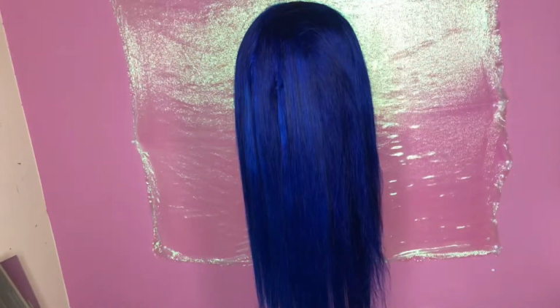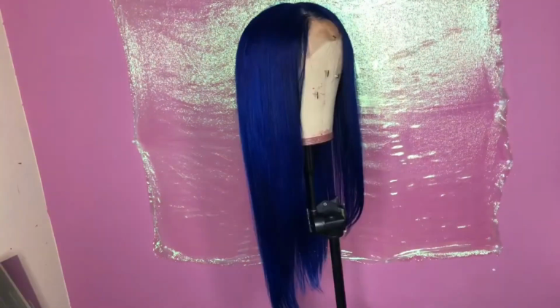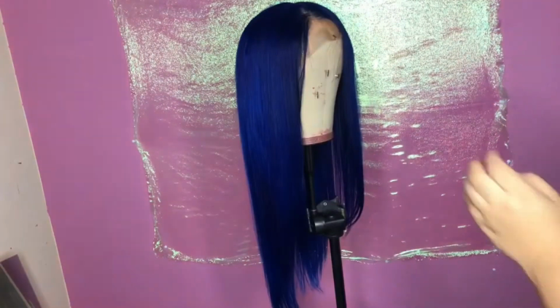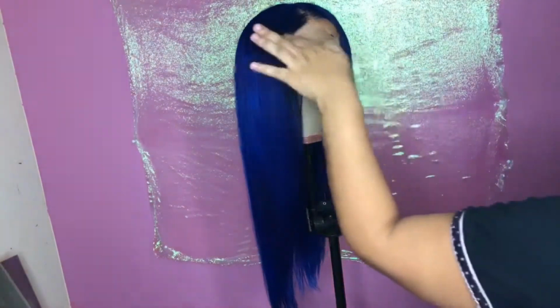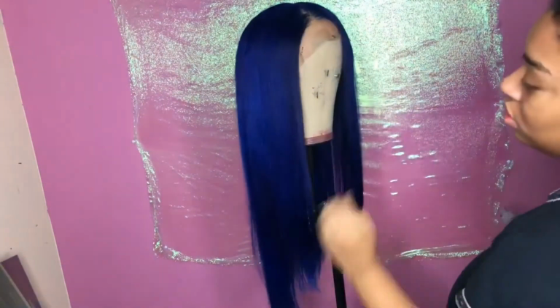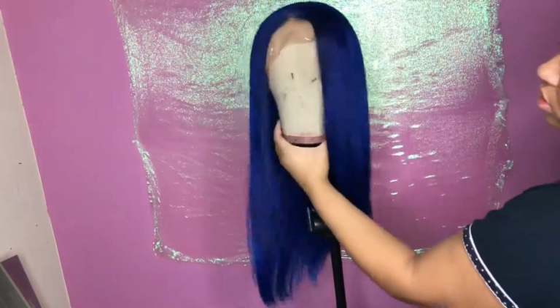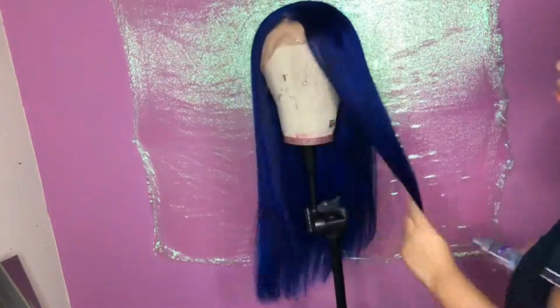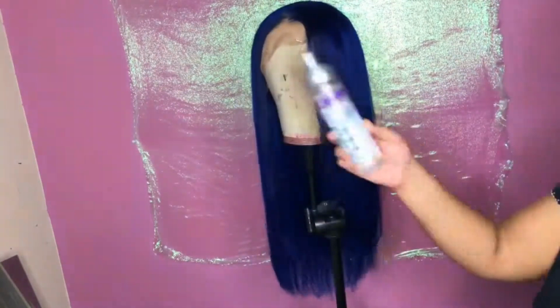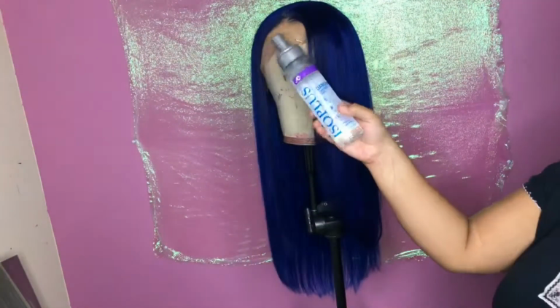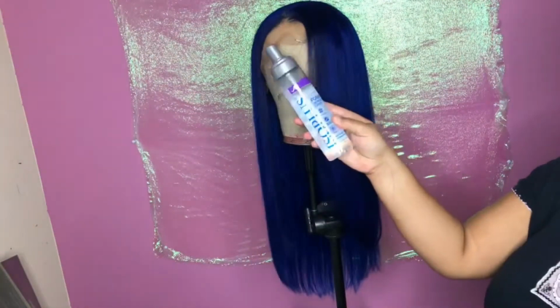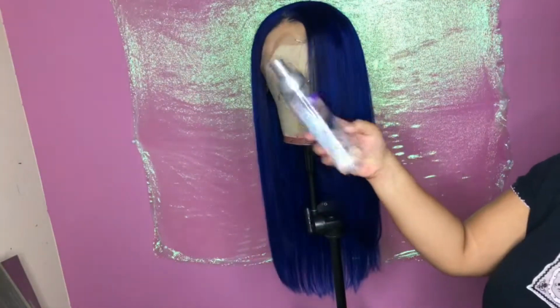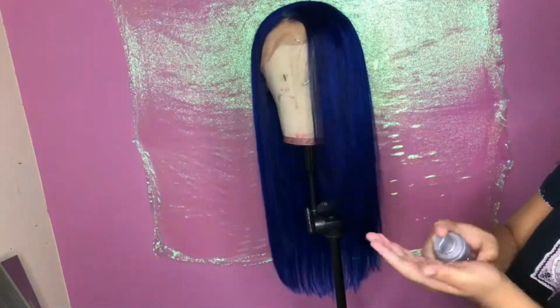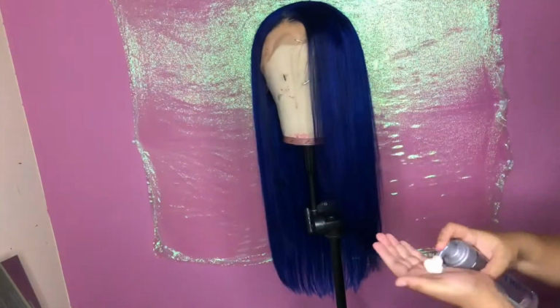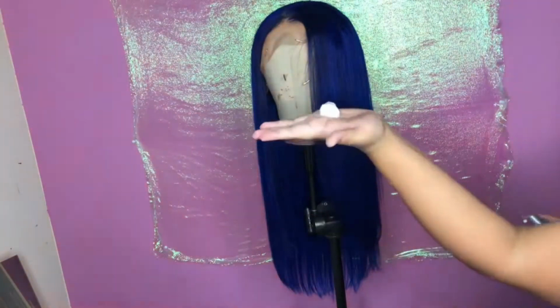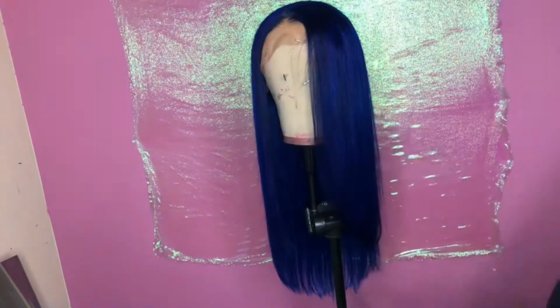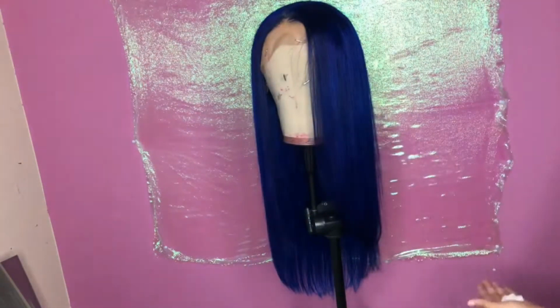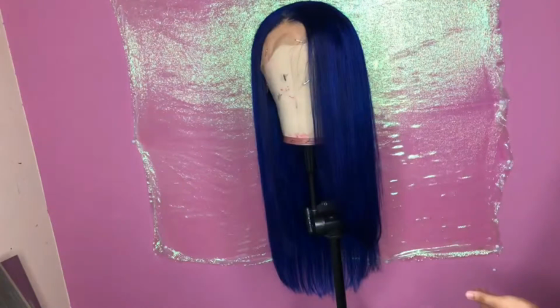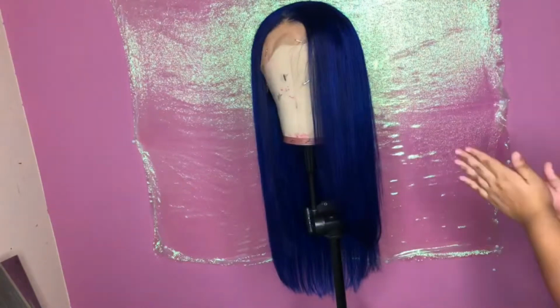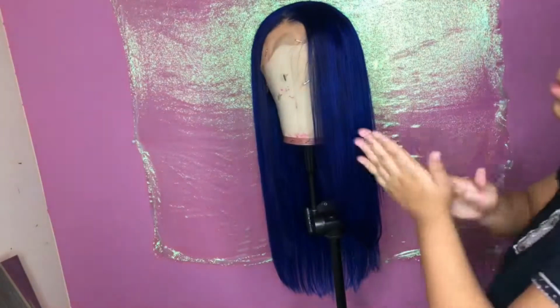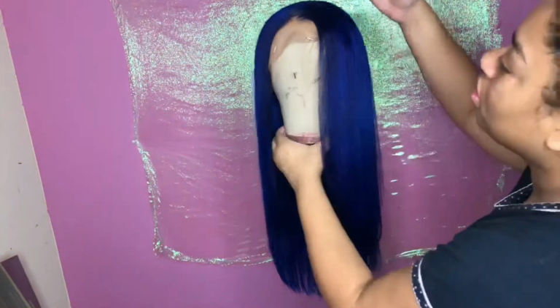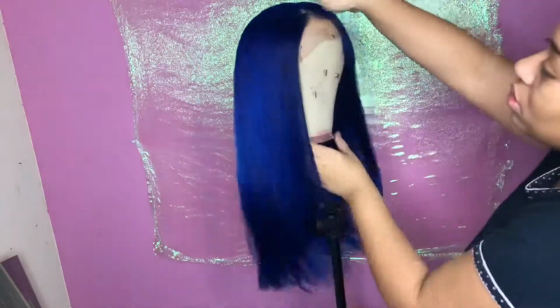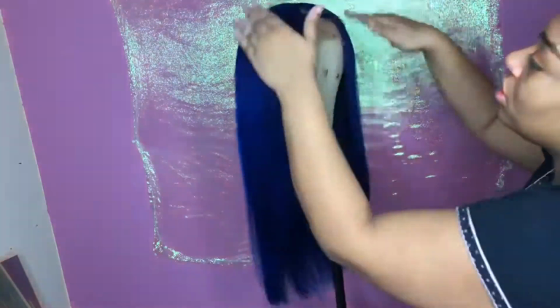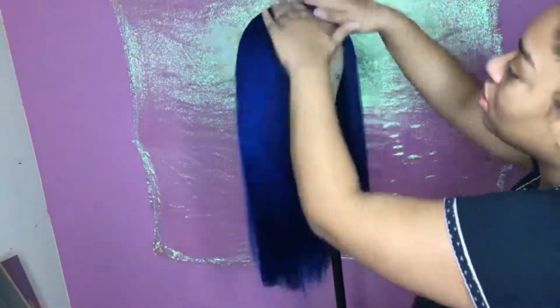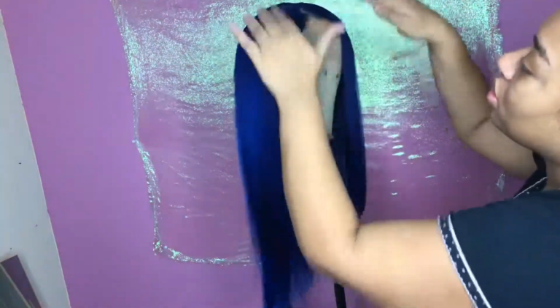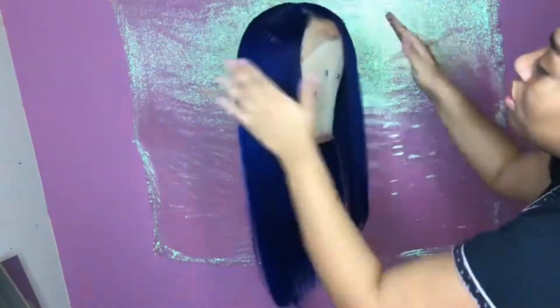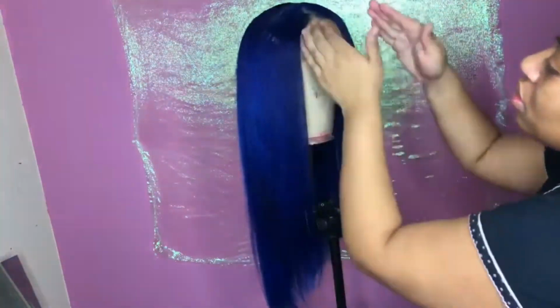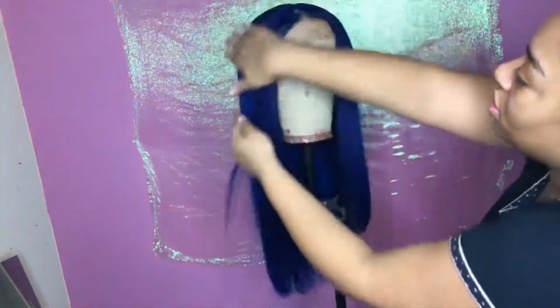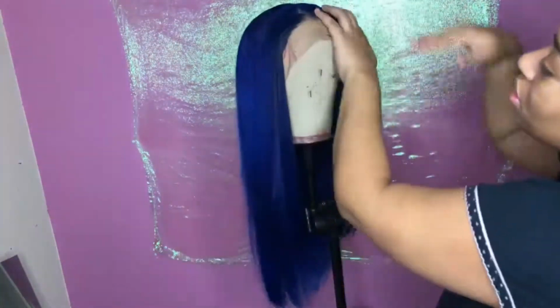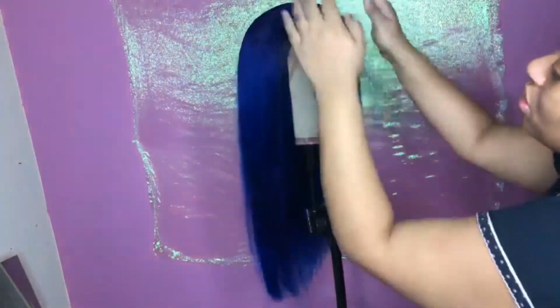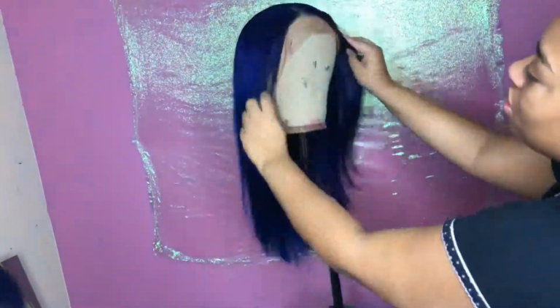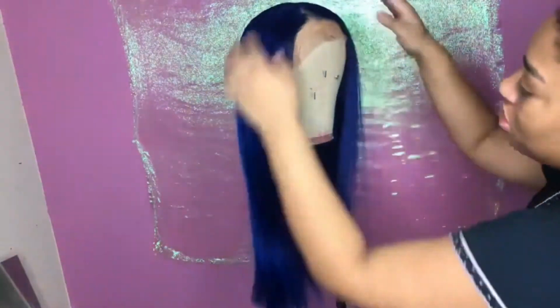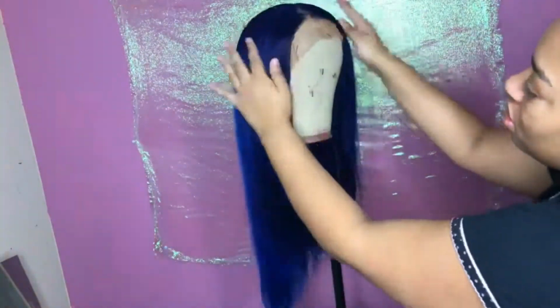Now I'm going in with some shaping mousse, or lotion I guess you could call it, and applying that to the hairline before I start using my hot comb to comb it out and shape the front of the wig.